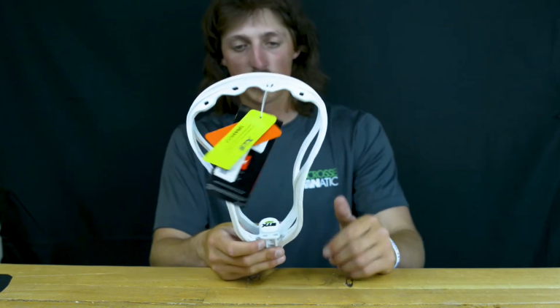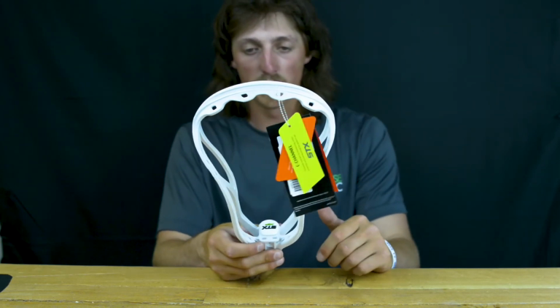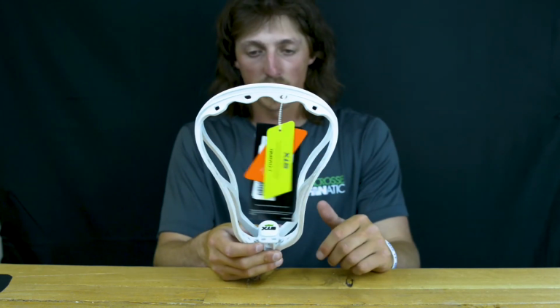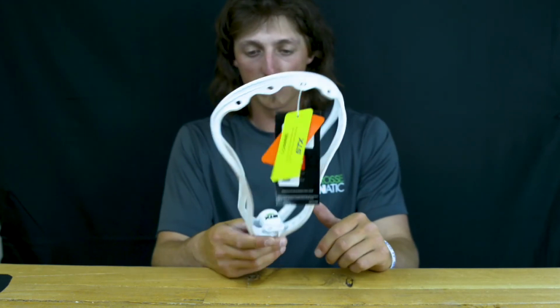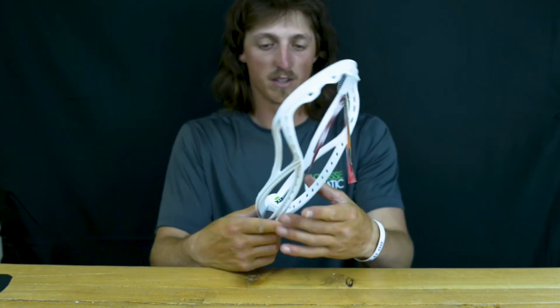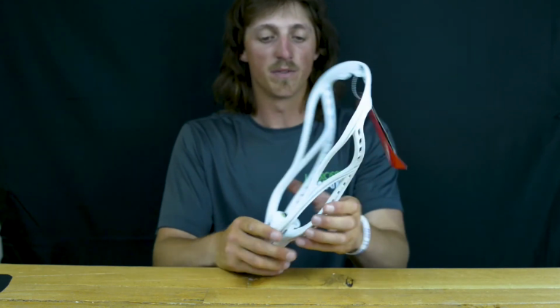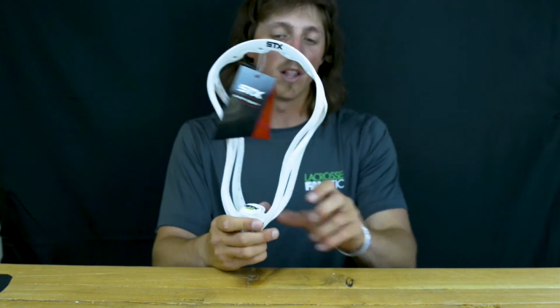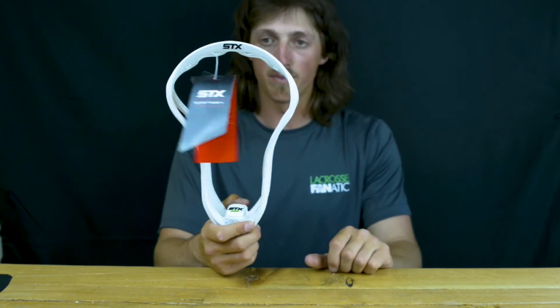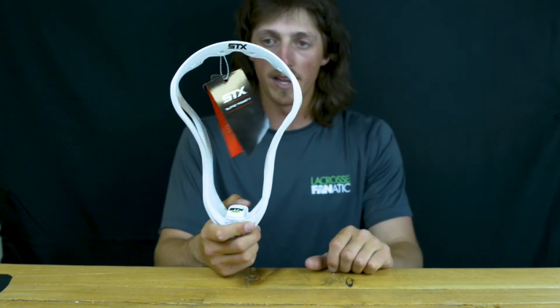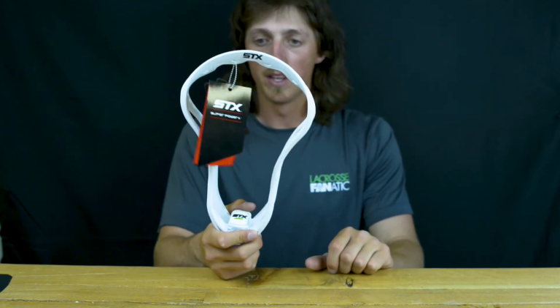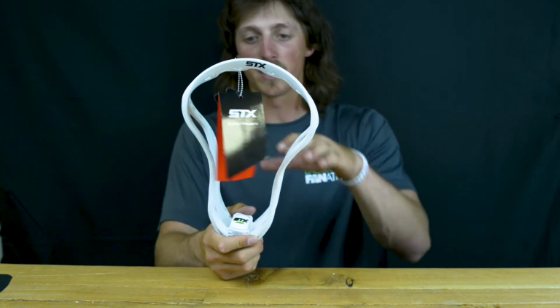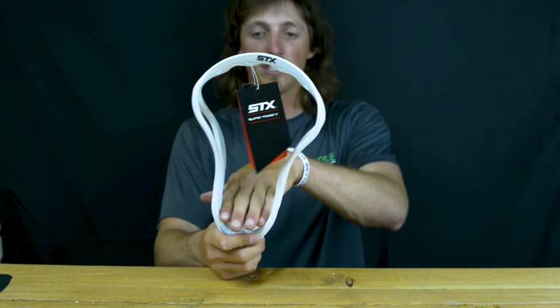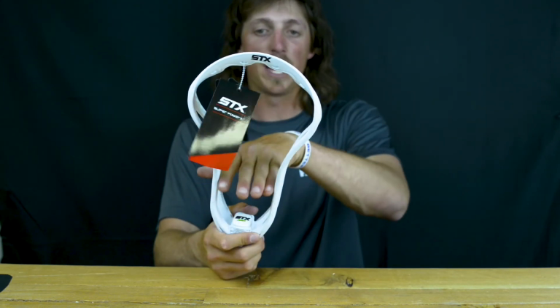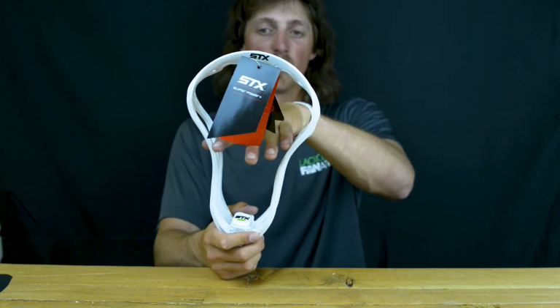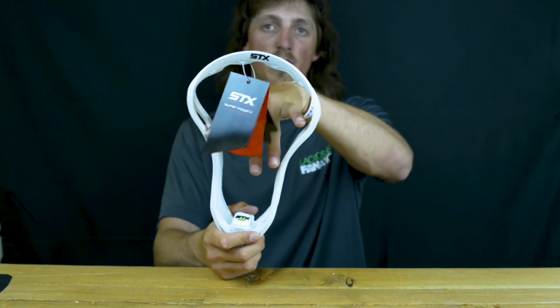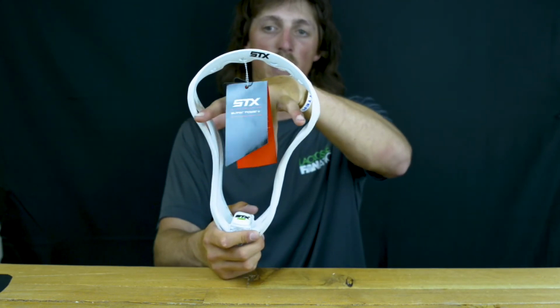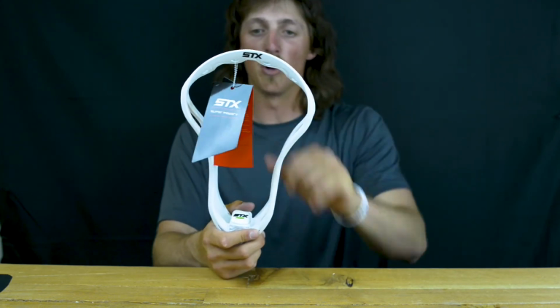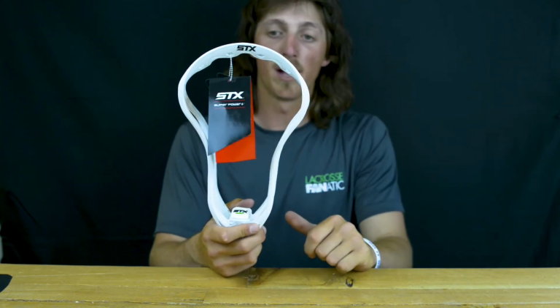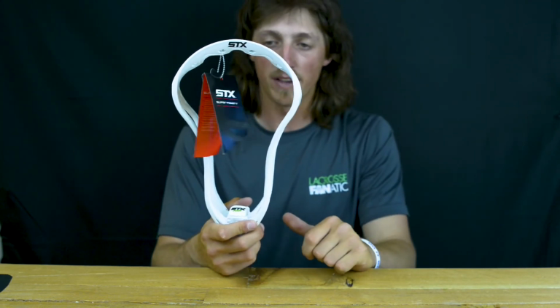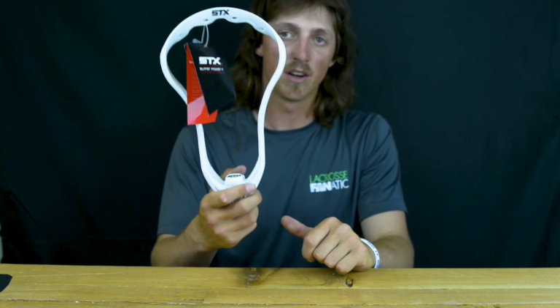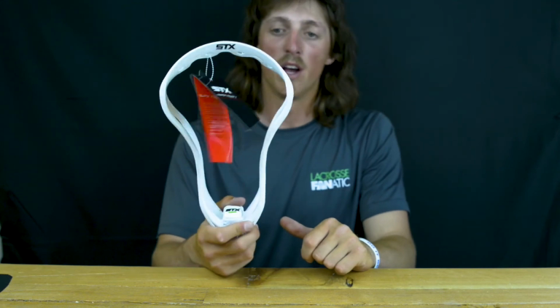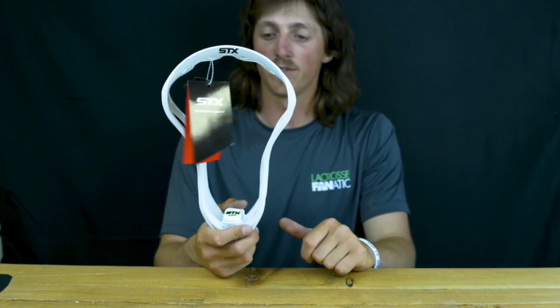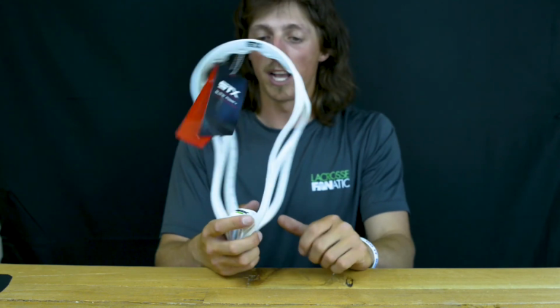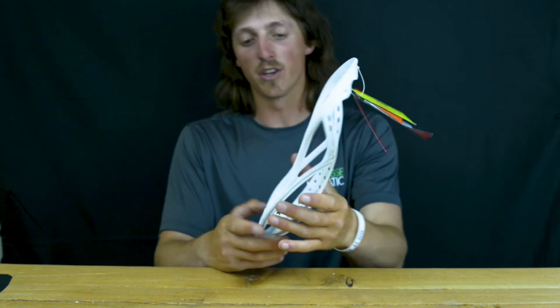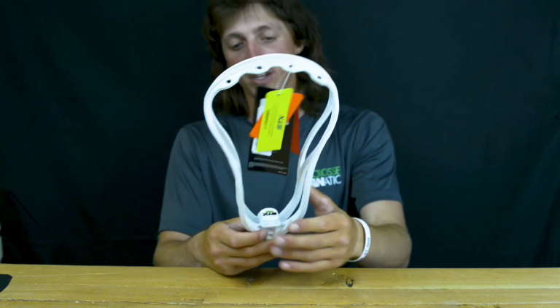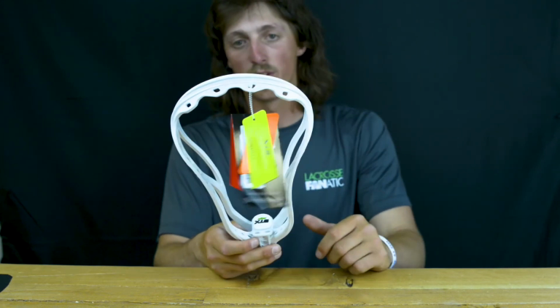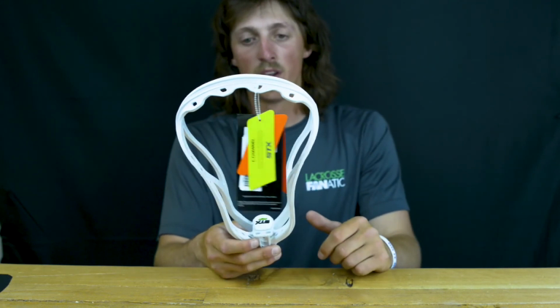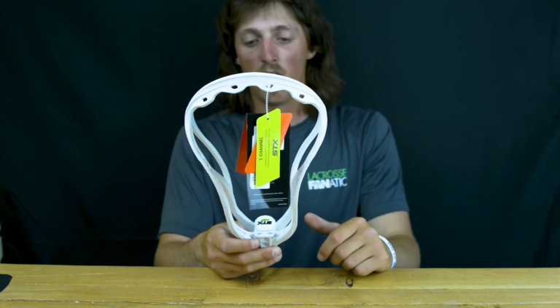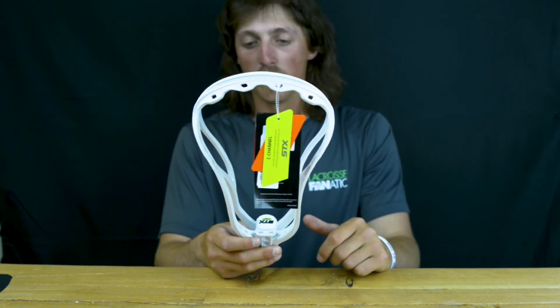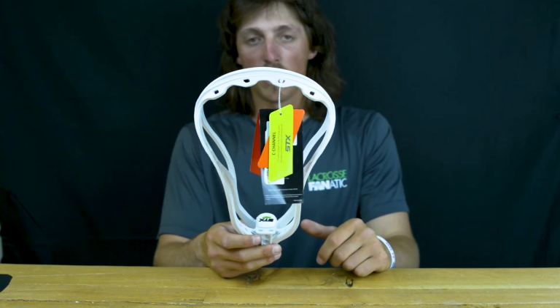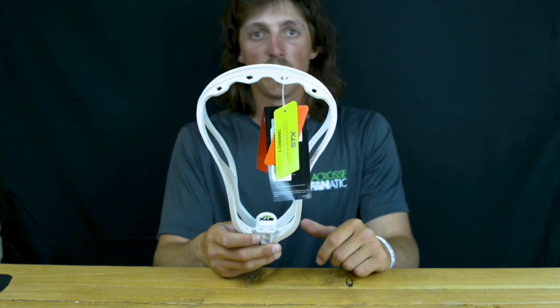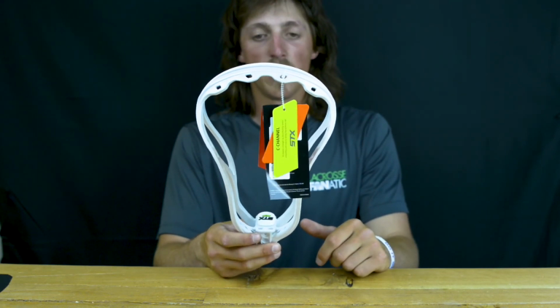All in all, the shape of it is good — it's legal for all levels of play. It's got a nice gradual opening up by the face, which allows for good catching and good ball control. All in all, a very solid head from STX.